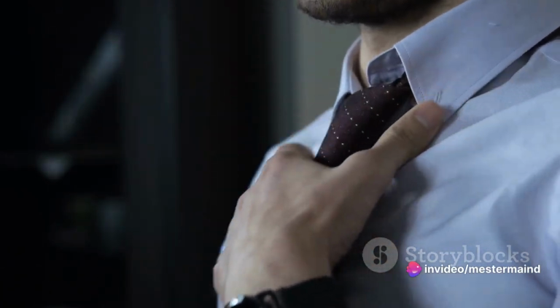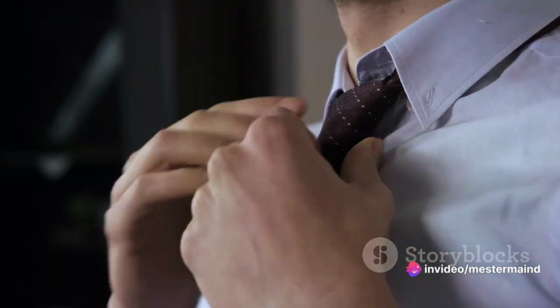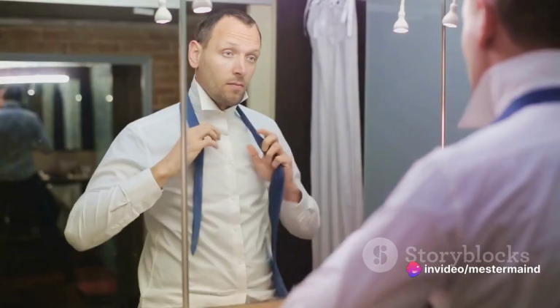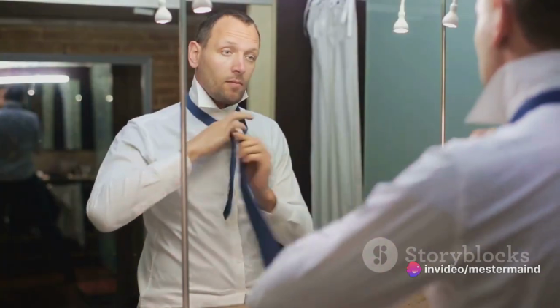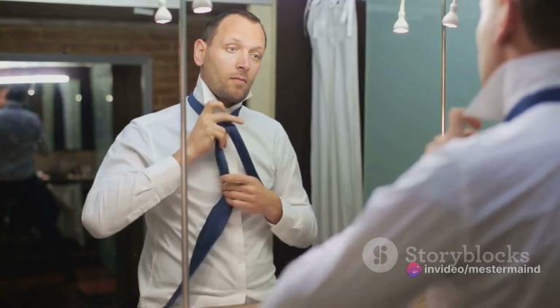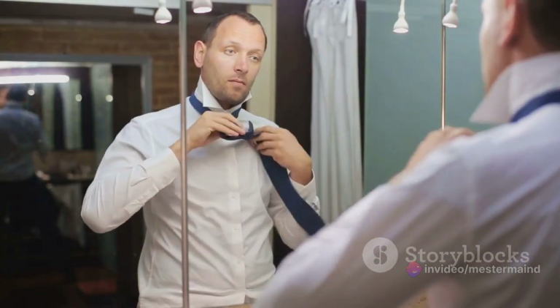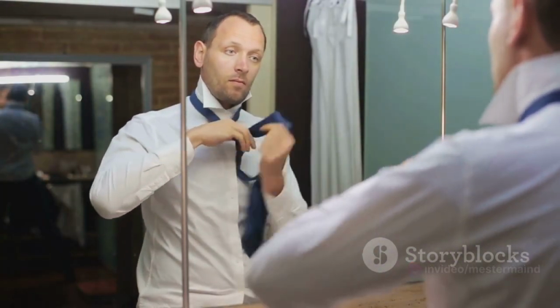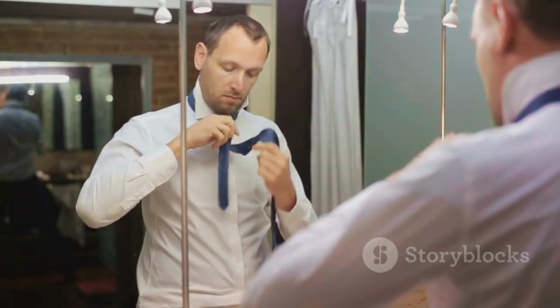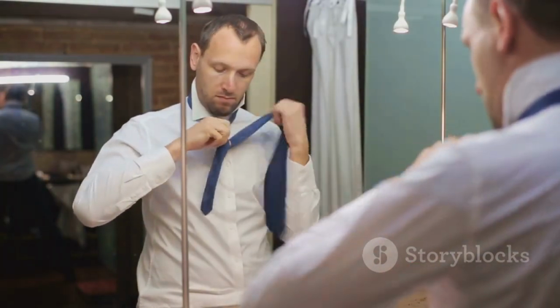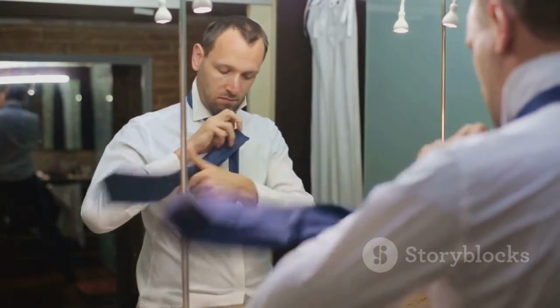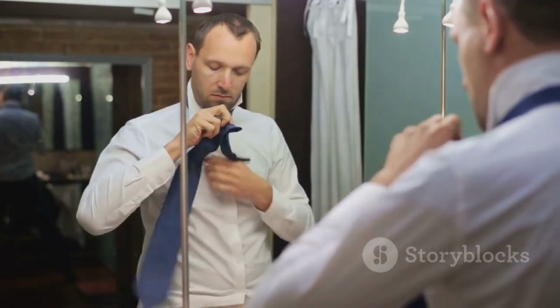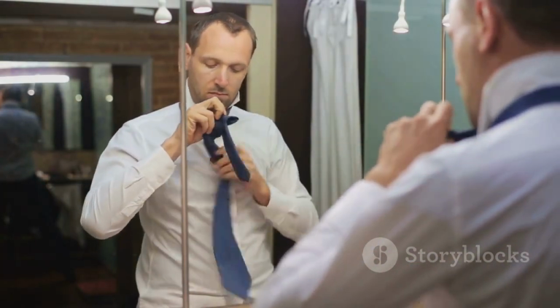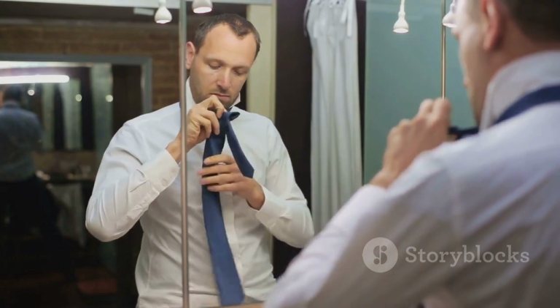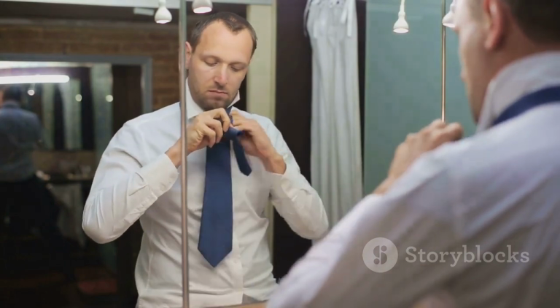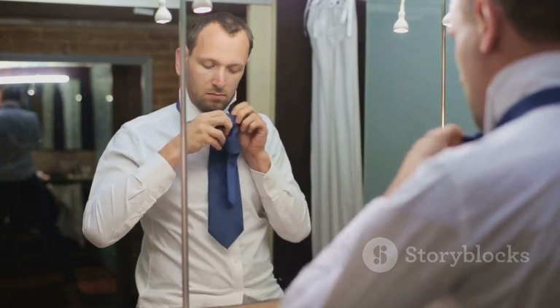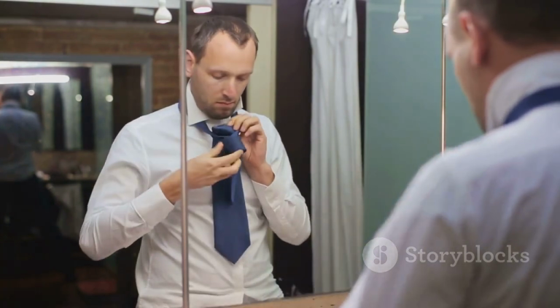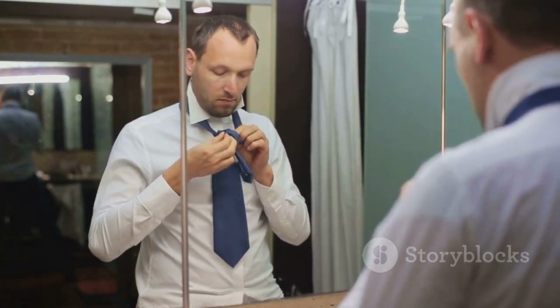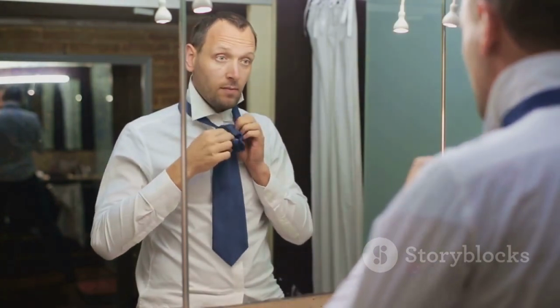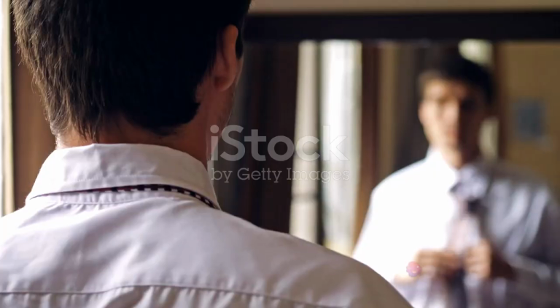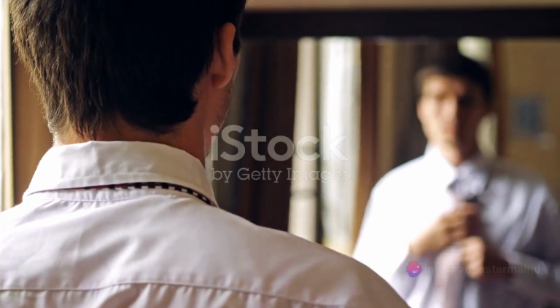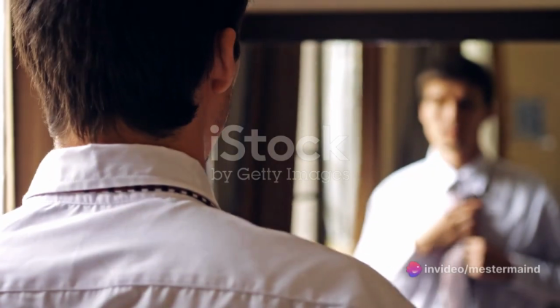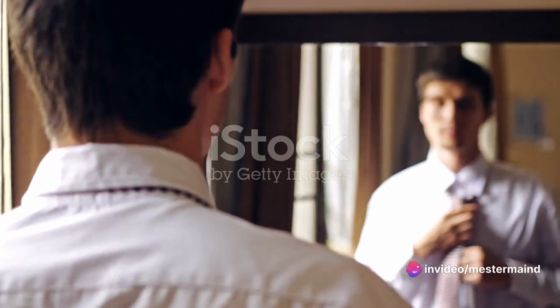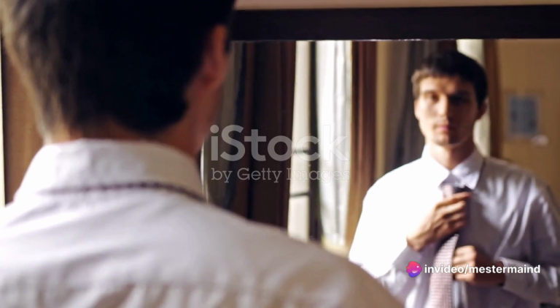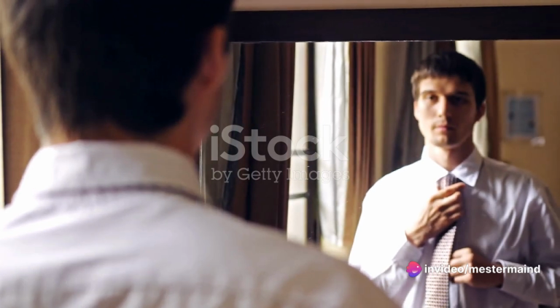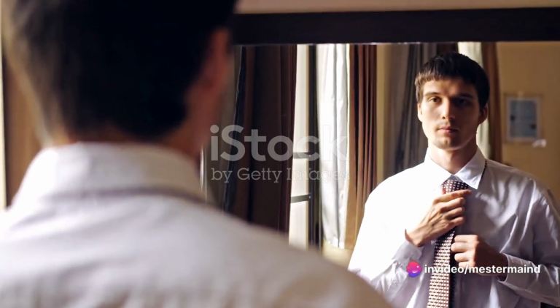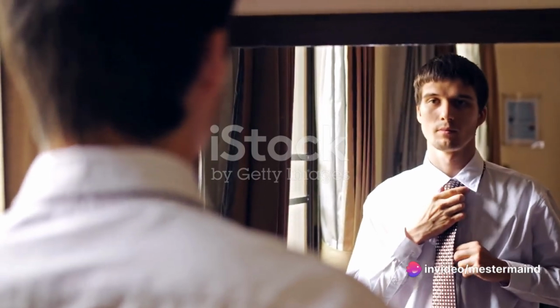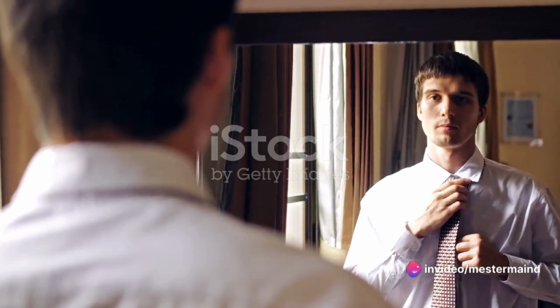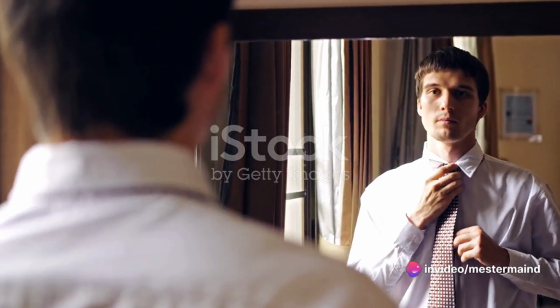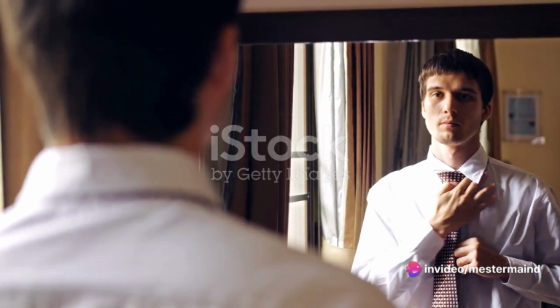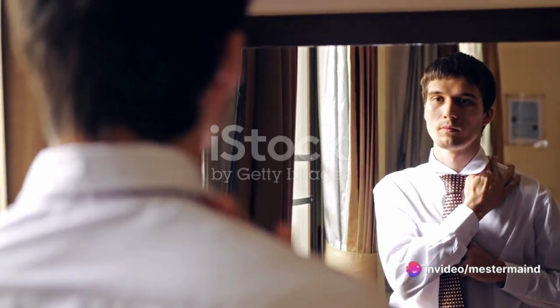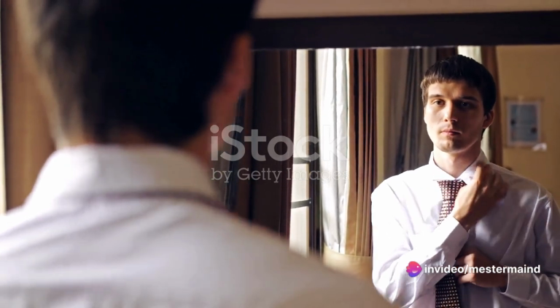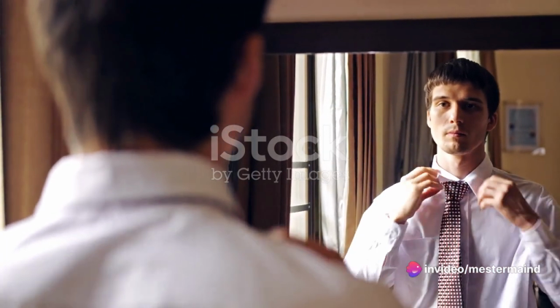Why is it so important to master this art? Whether you're heading to a job interview, a fancy dinner, or a wedding, a properly tied tie can be the difference between making an impression and making the right impression. It's not just about looking good, but feeling confident too.